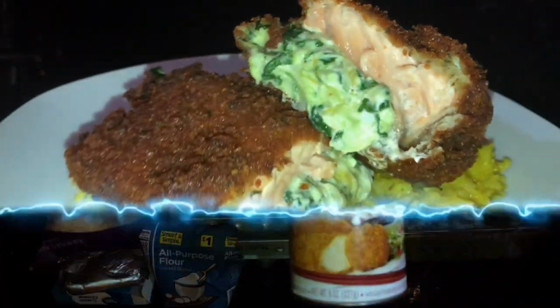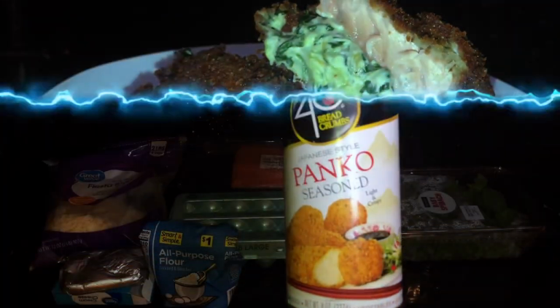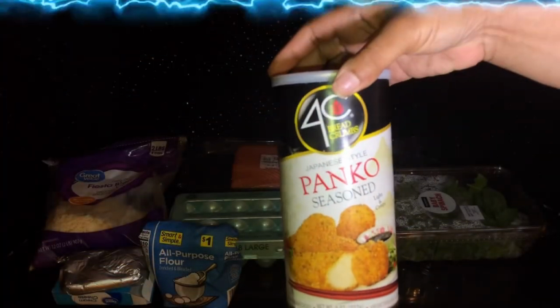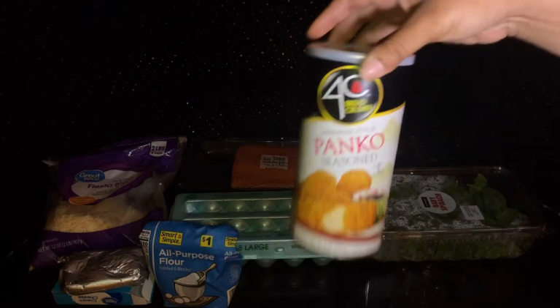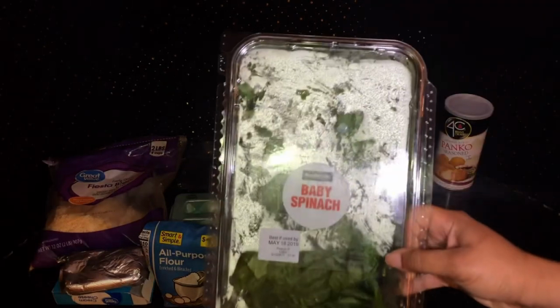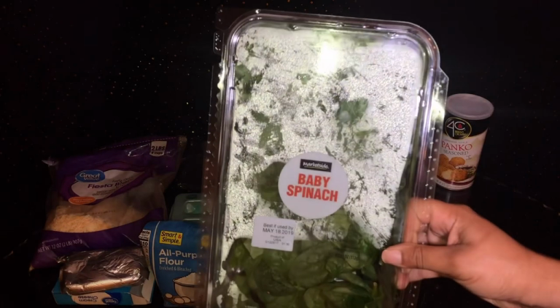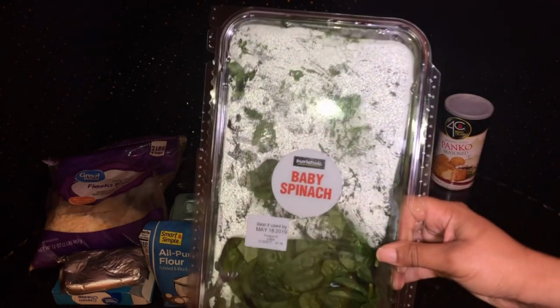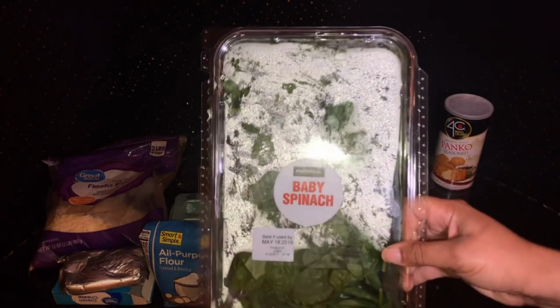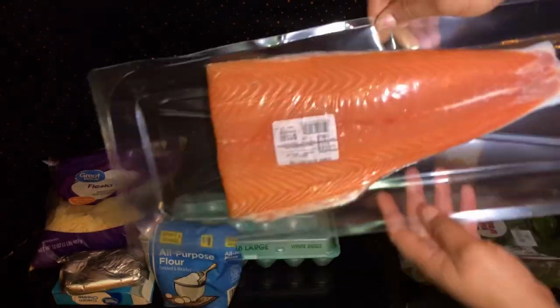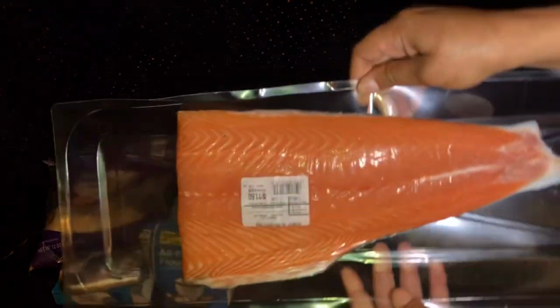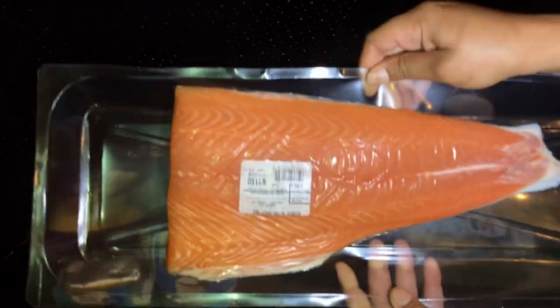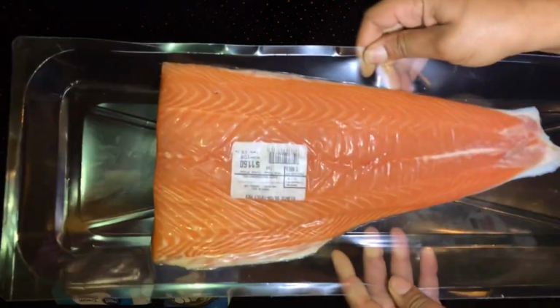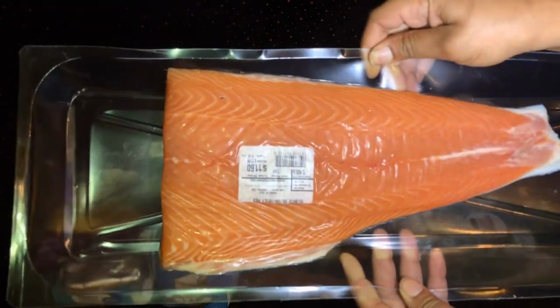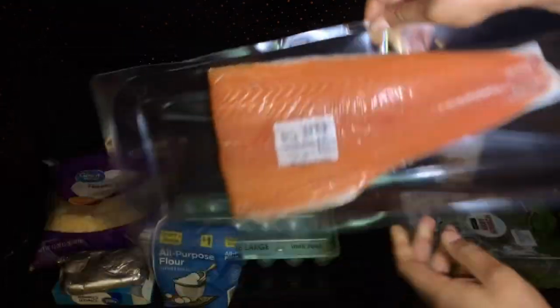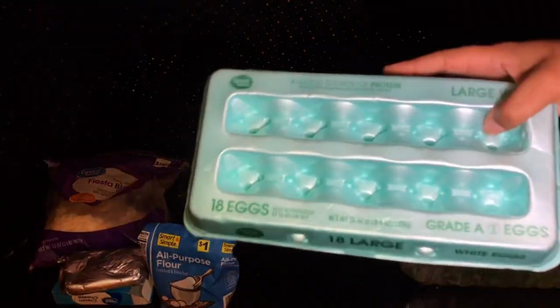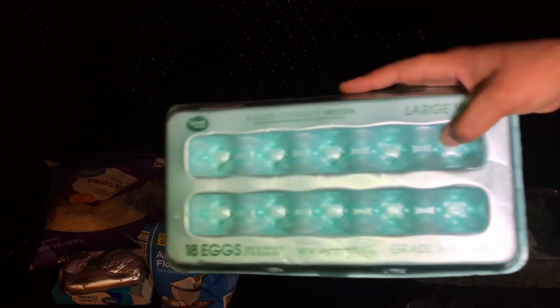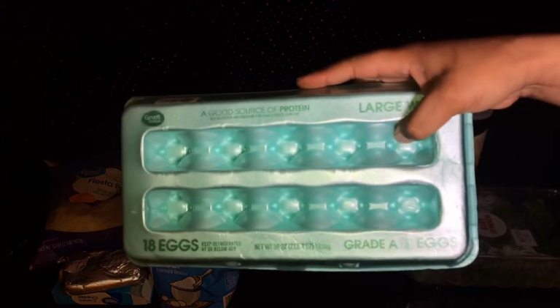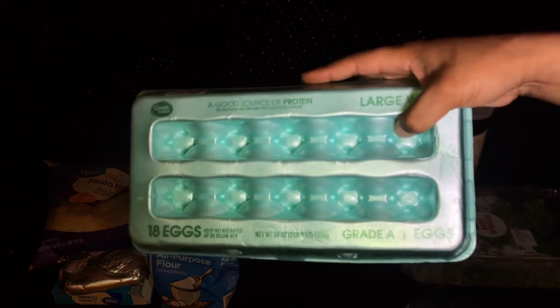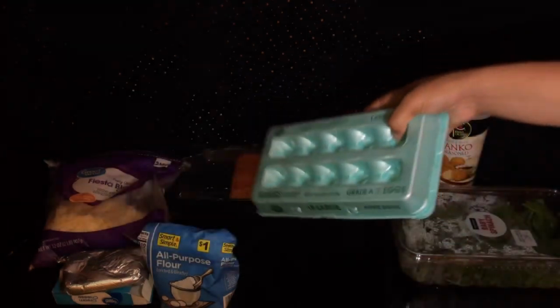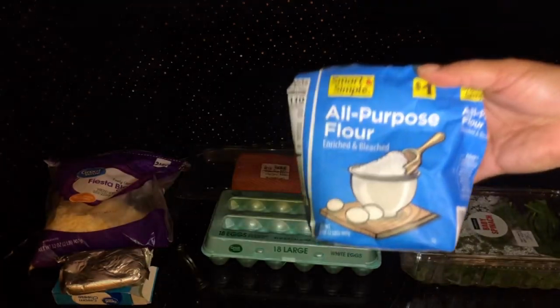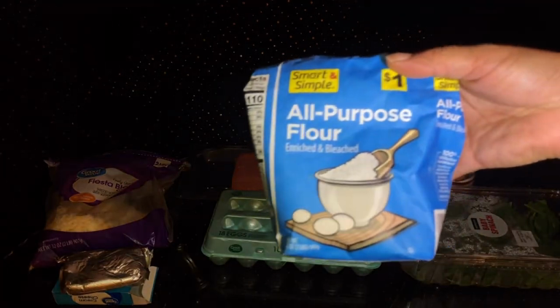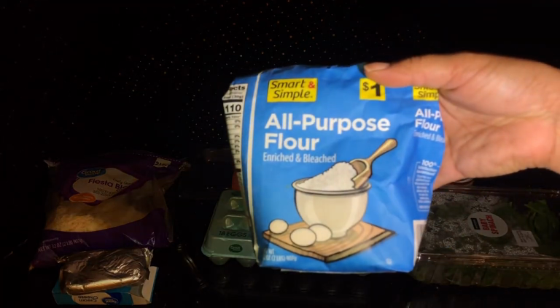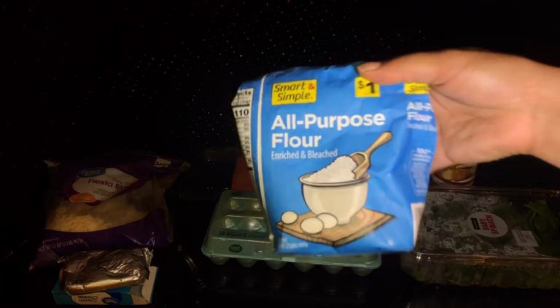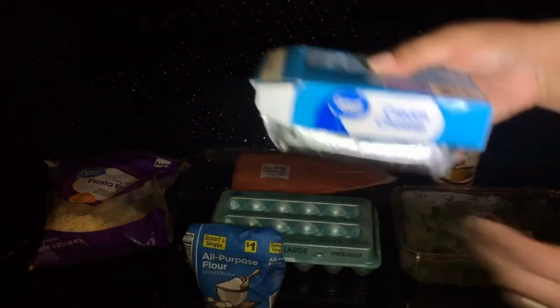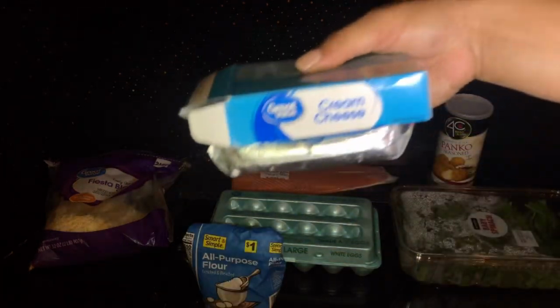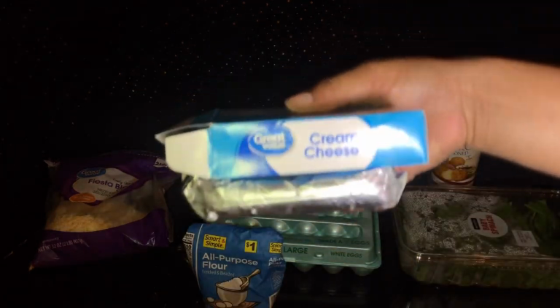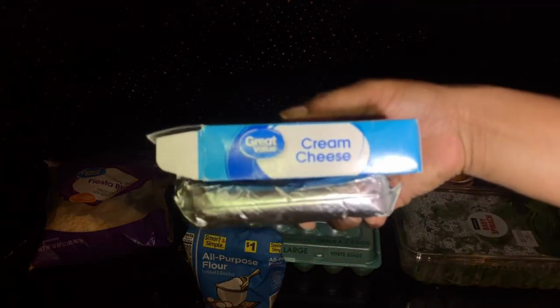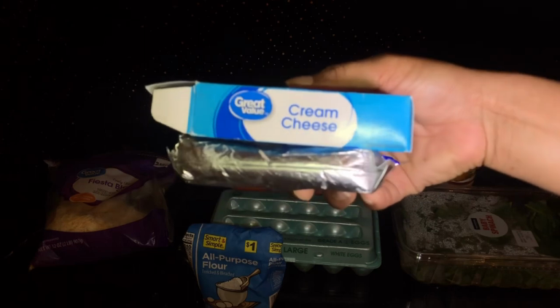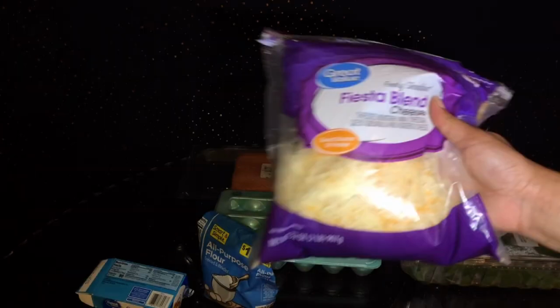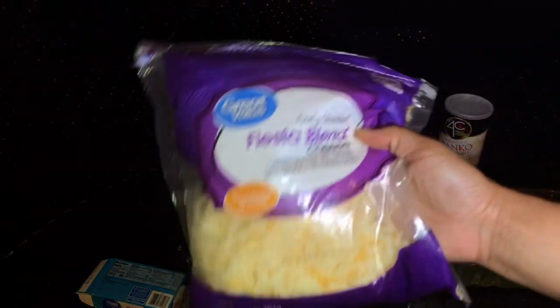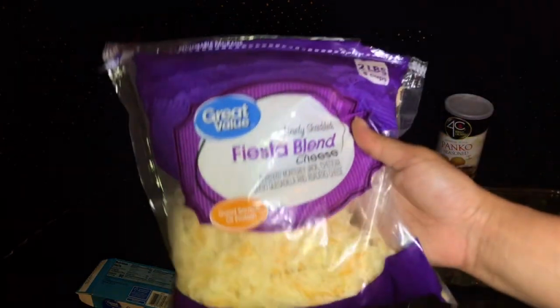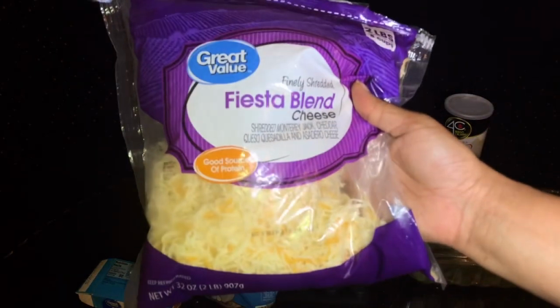Alright, so the first thing you need is panko, baby spinach, salmon, eggs, flour, cream cheese, and cheese.